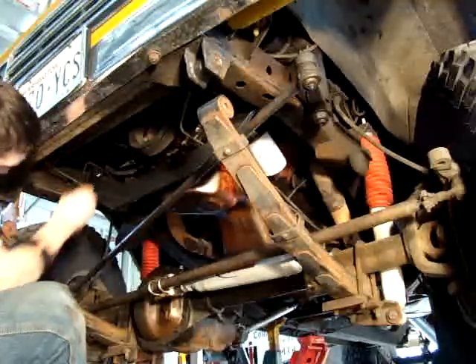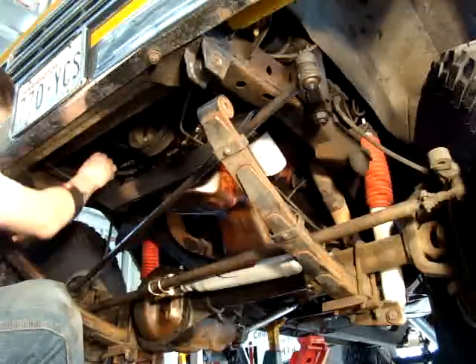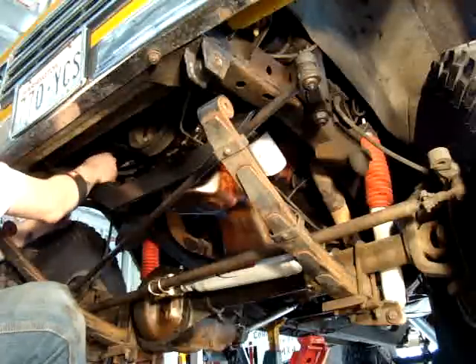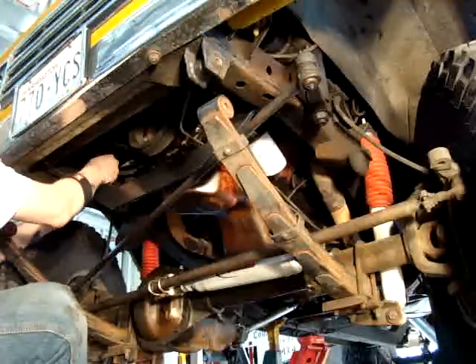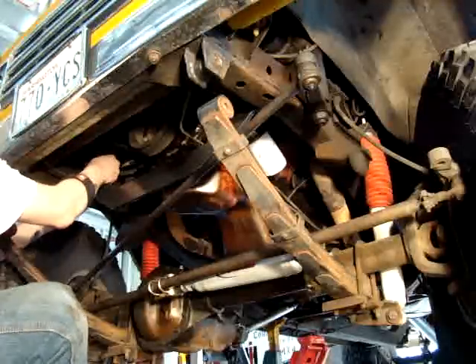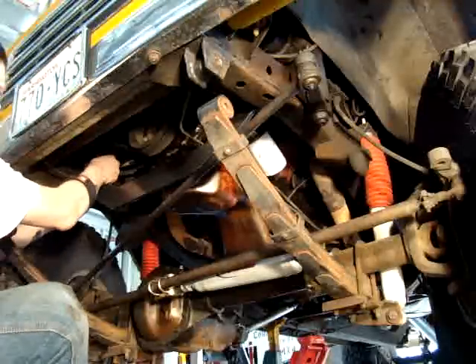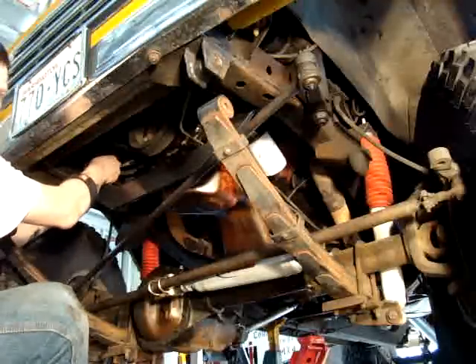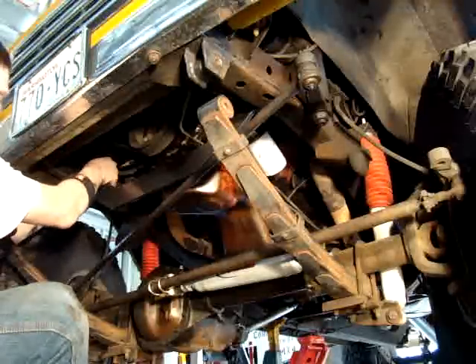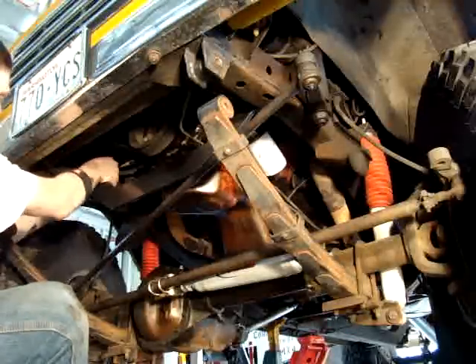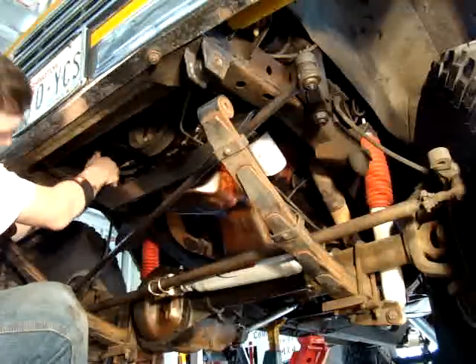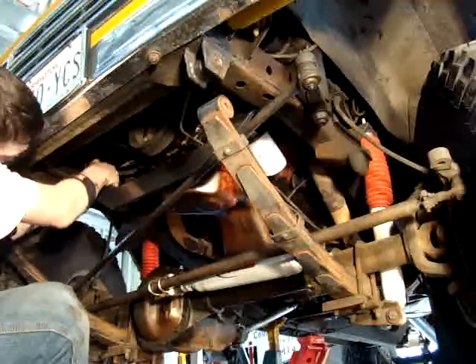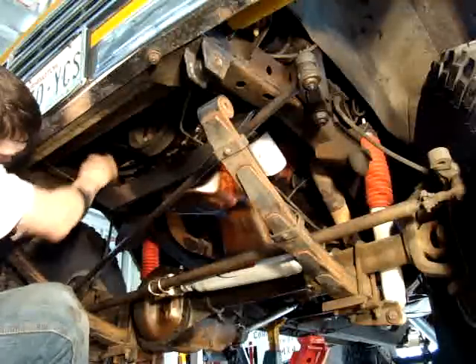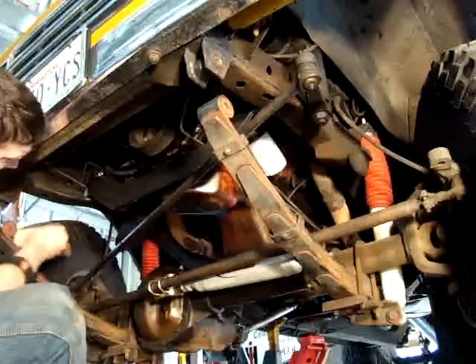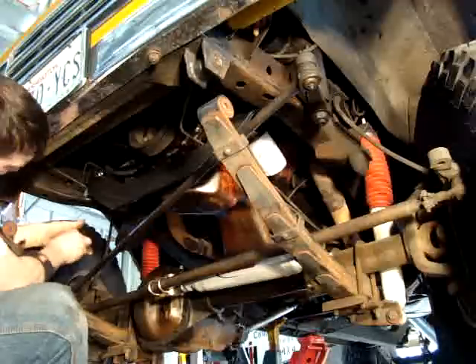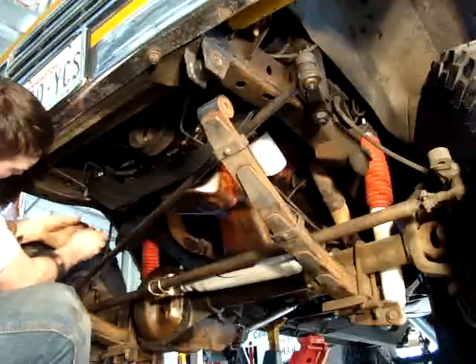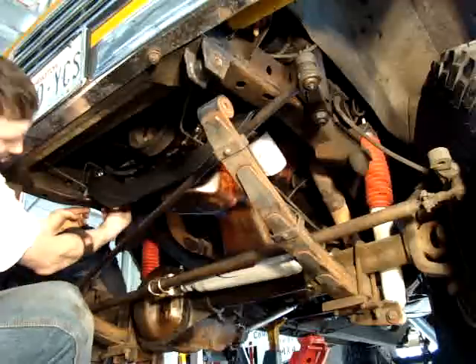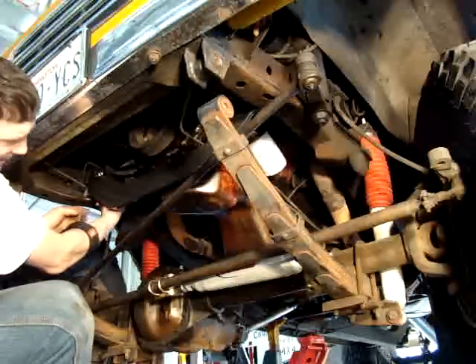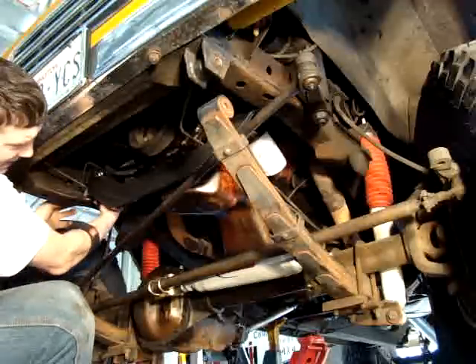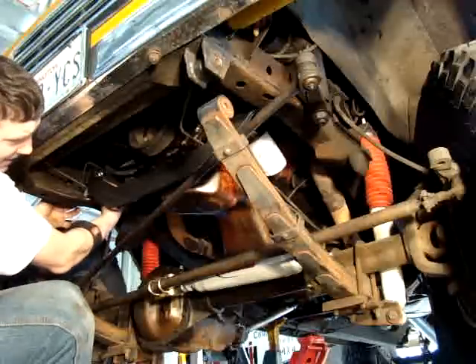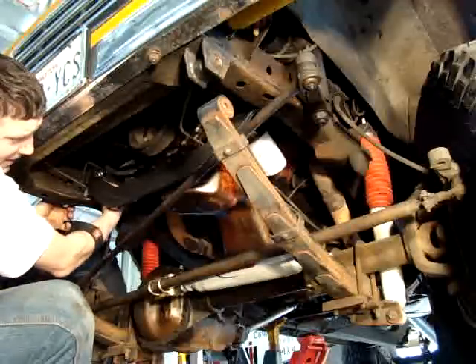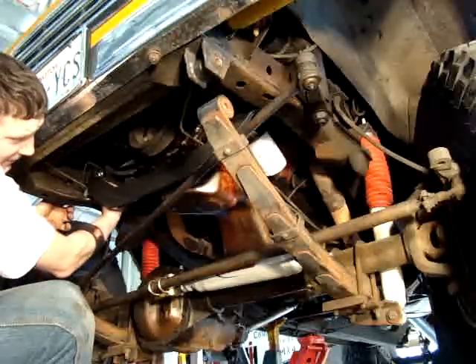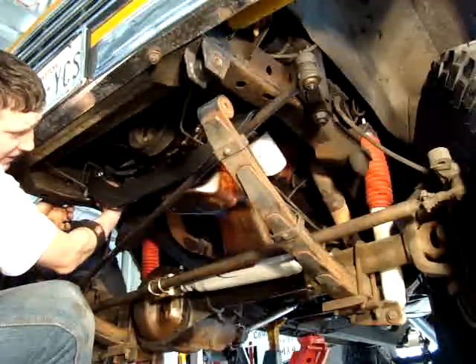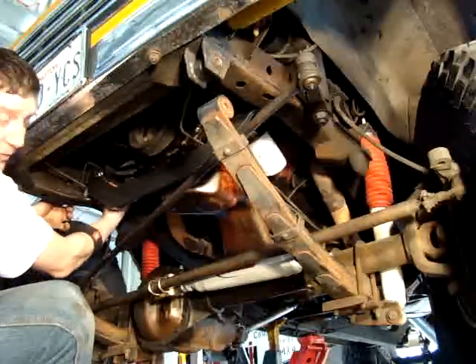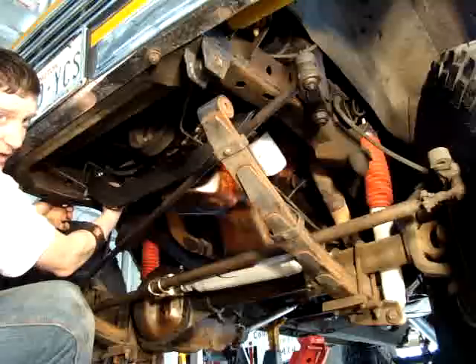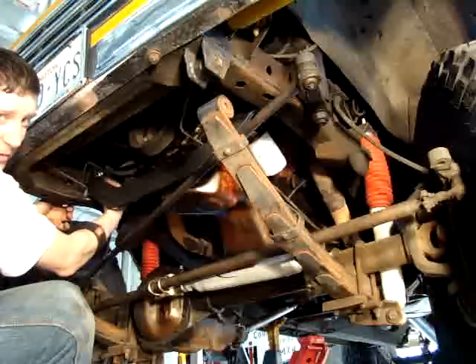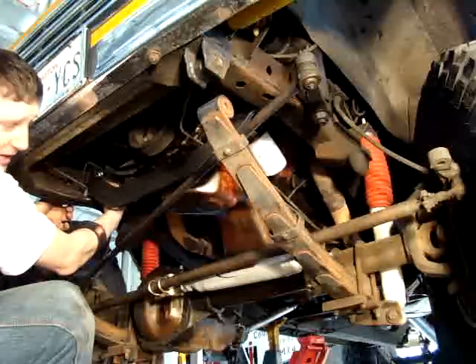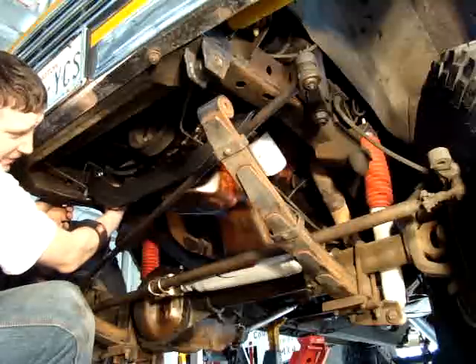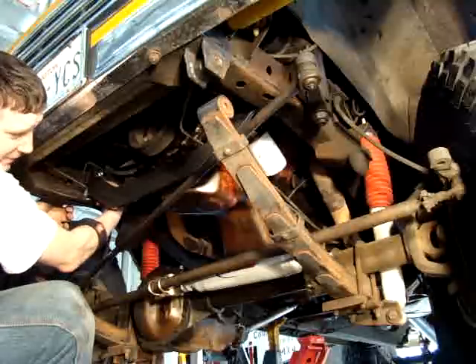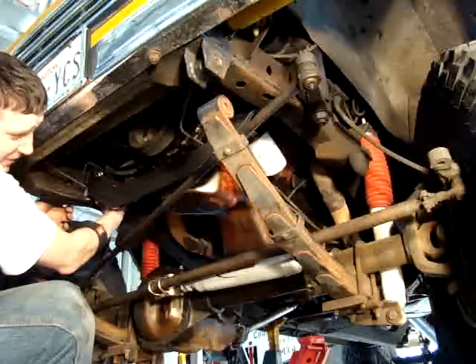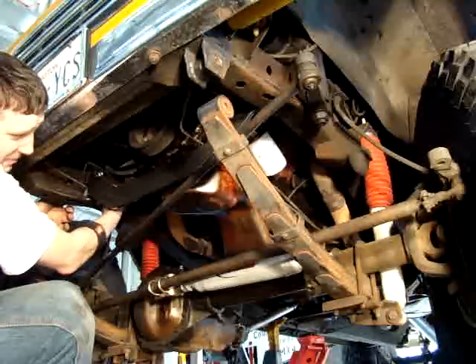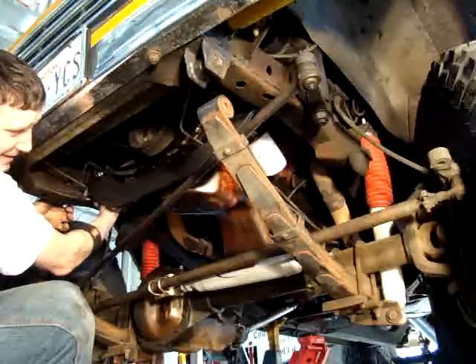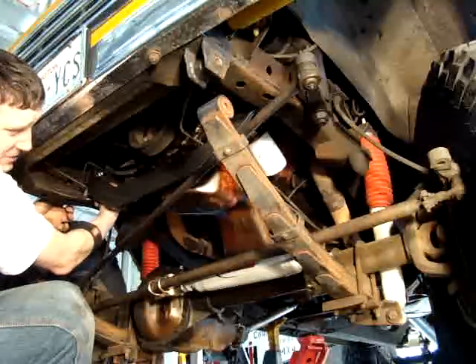We'll go ahead and put a couple of these Stover lock nuts on the backside. And you can see how that also protects the oil pan on the front from frontal impact damage.